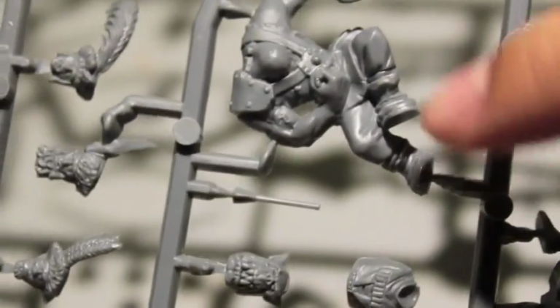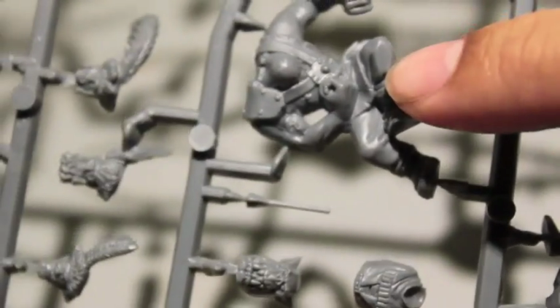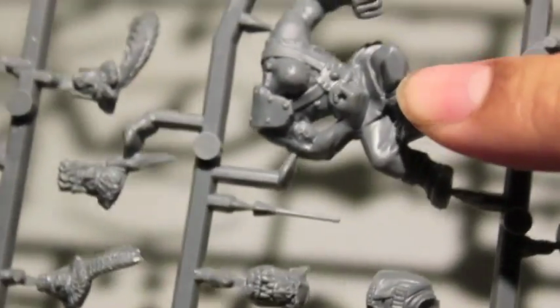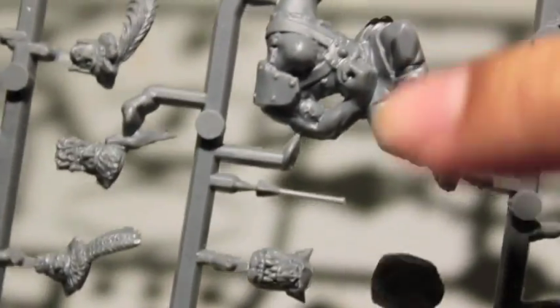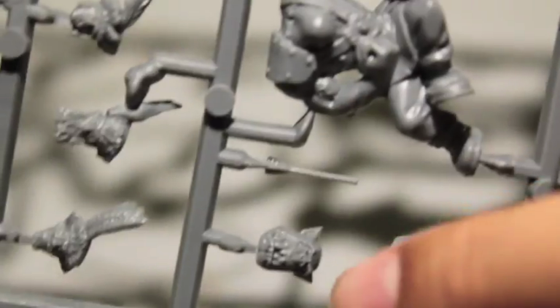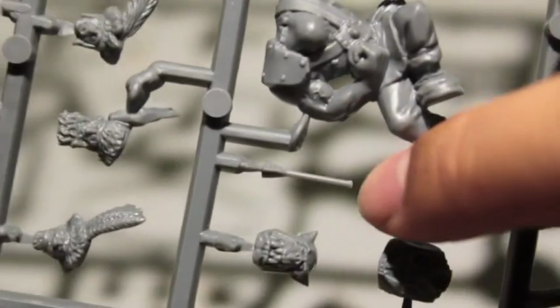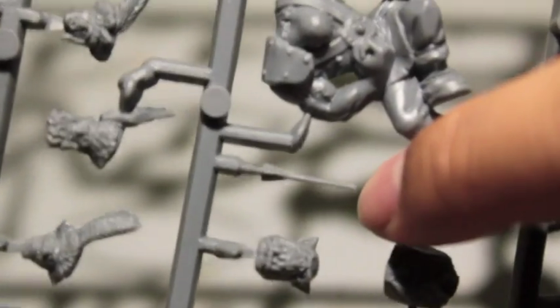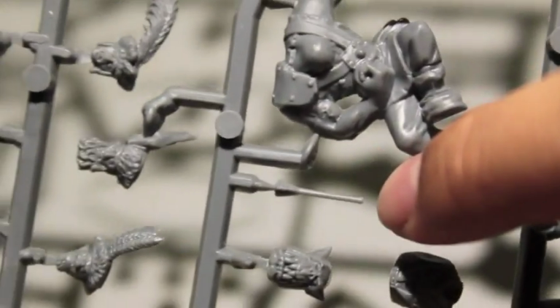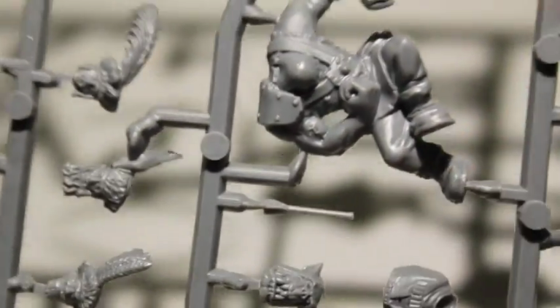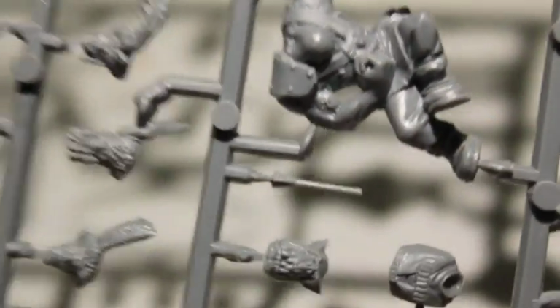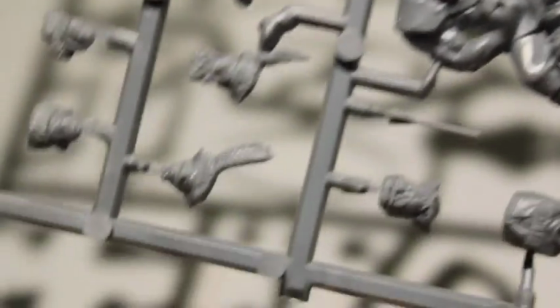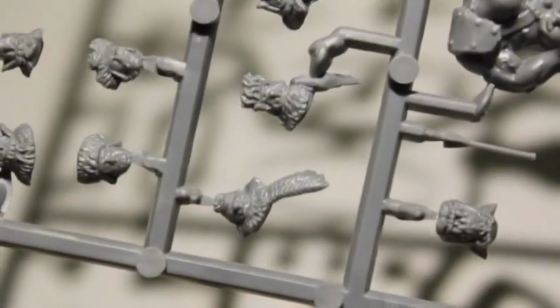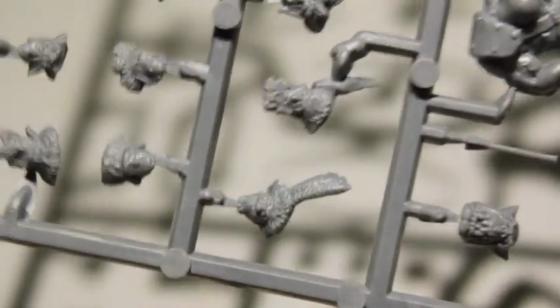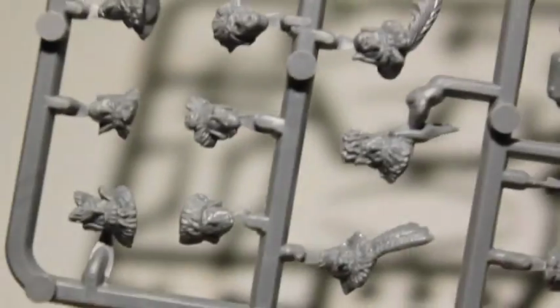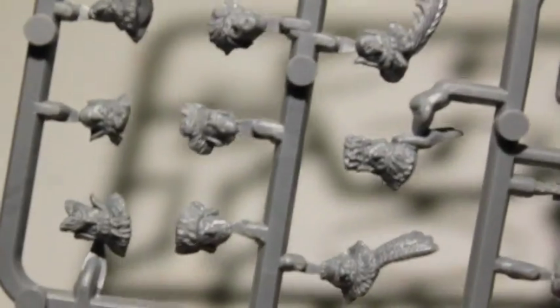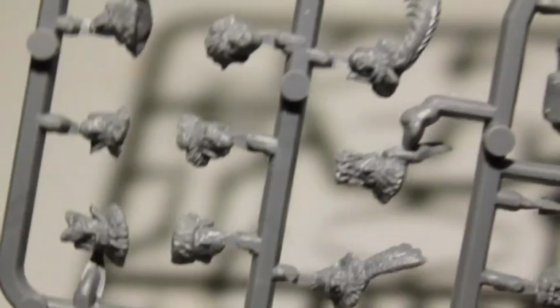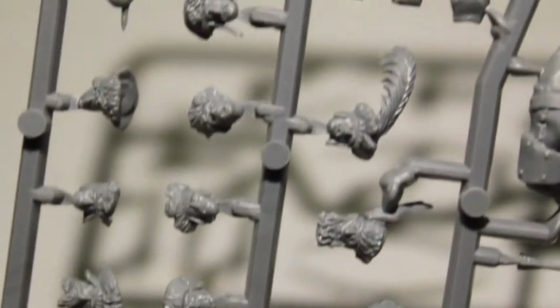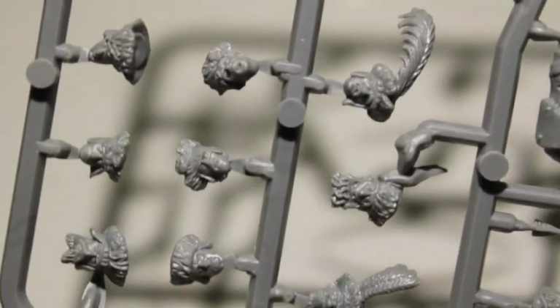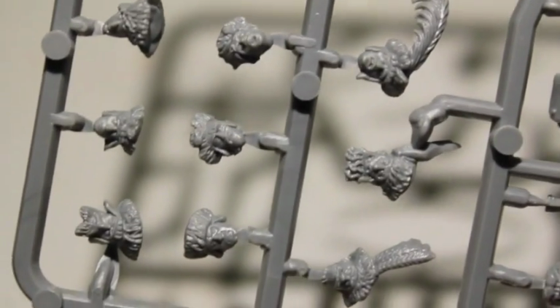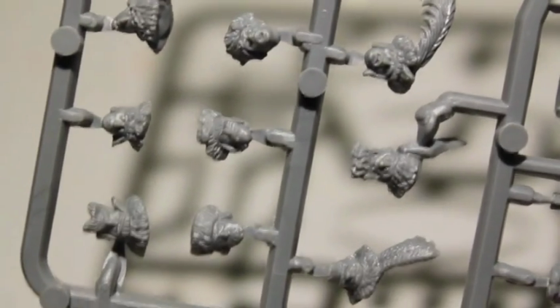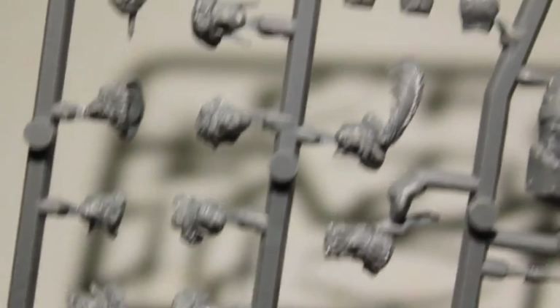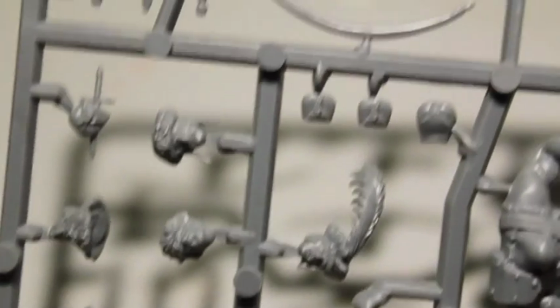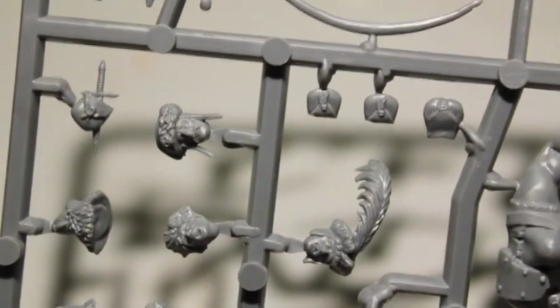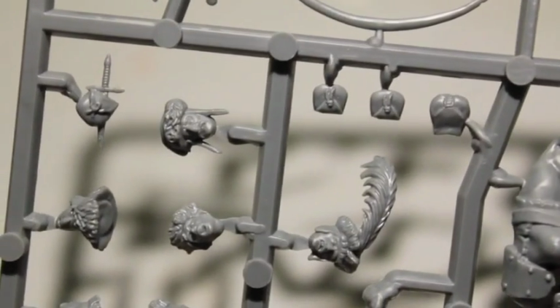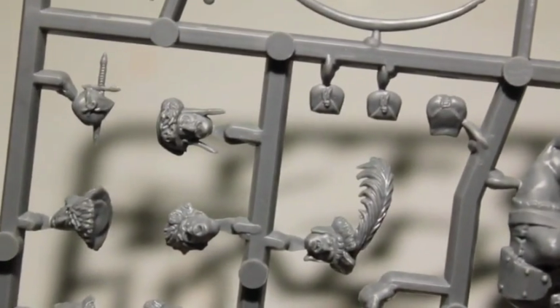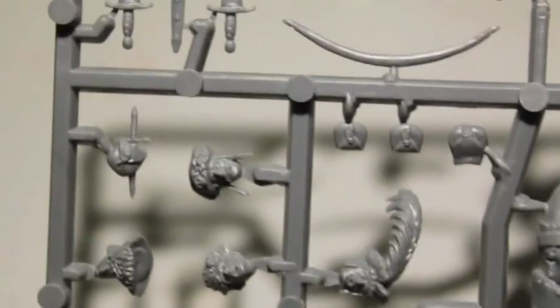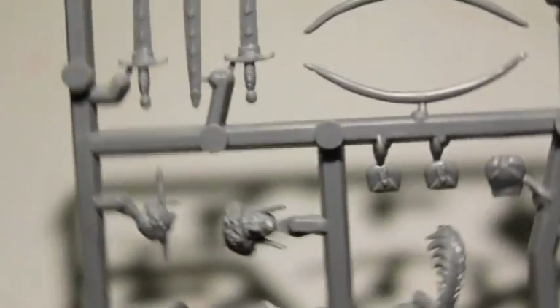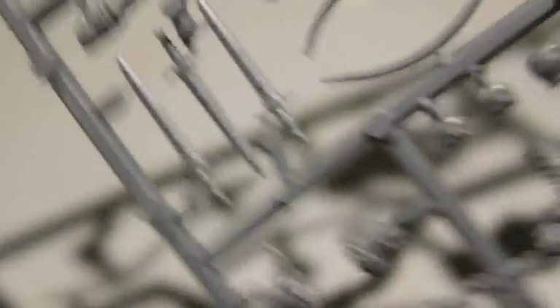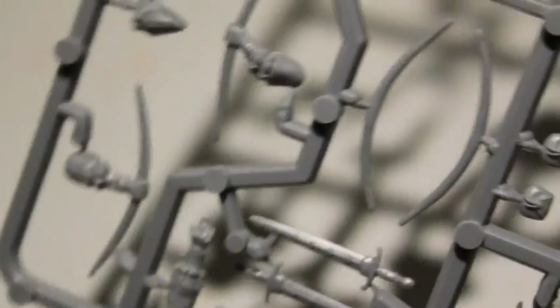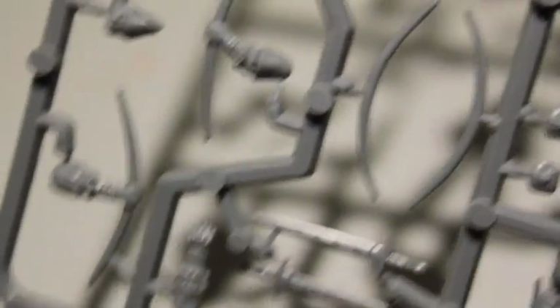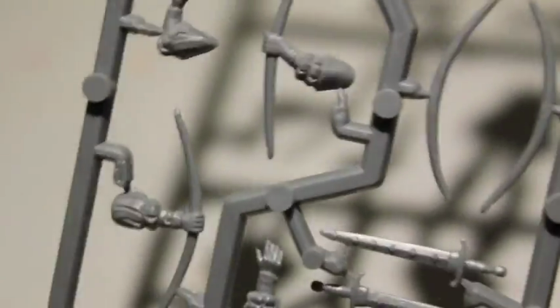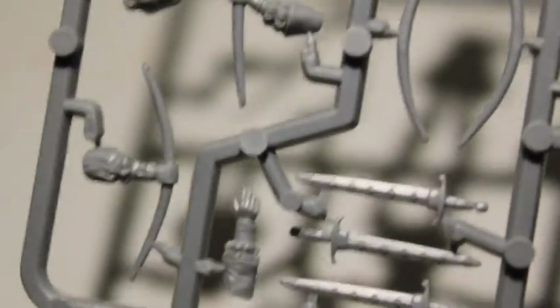This poor orc lying on the ground with the arrows stuck in his belly — that's going to be awesome. And you're going to get a wealth of heads. You've got ten right there, plus extra bits. Looks like you're going to have swords sheathed in their scabbards.